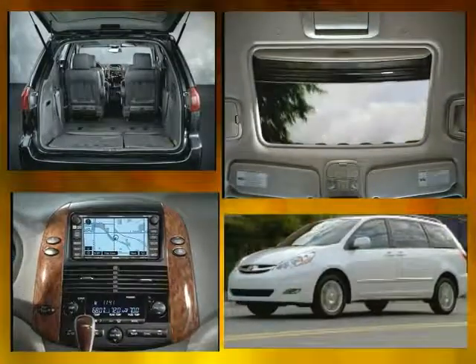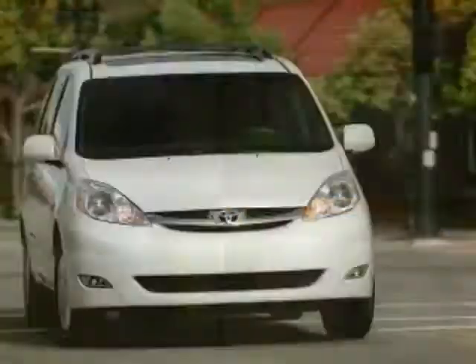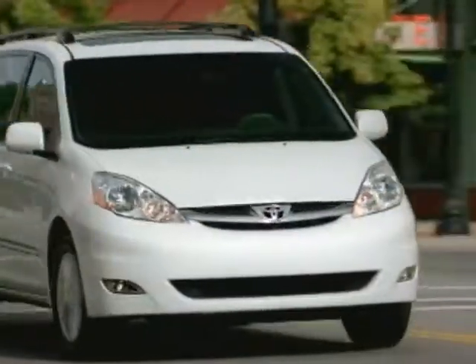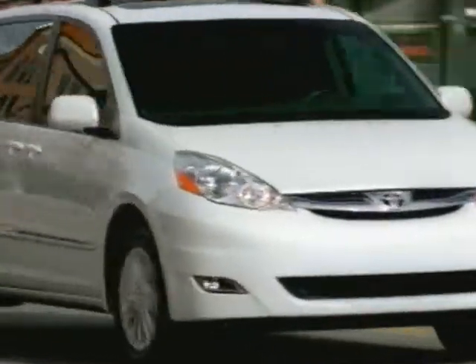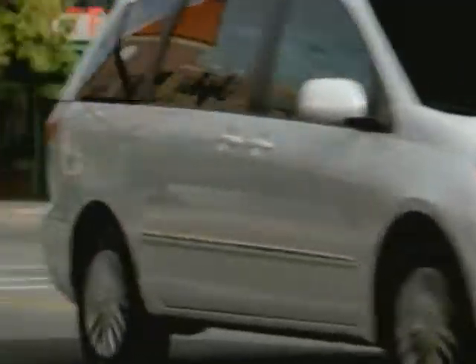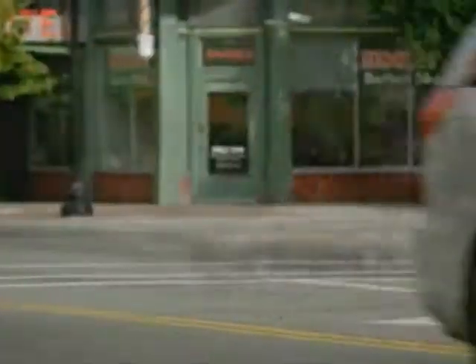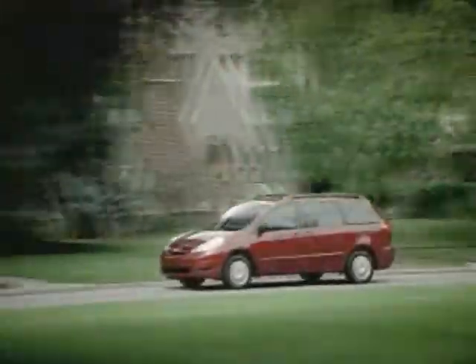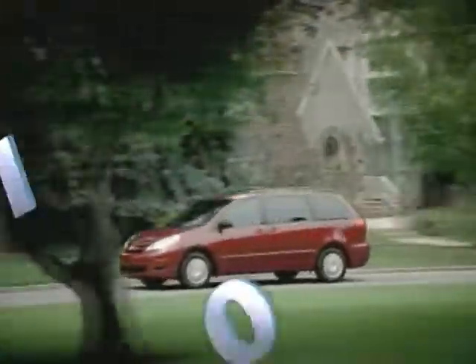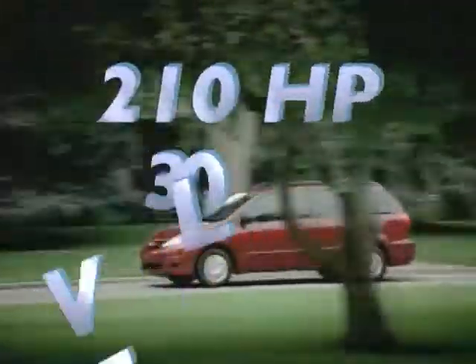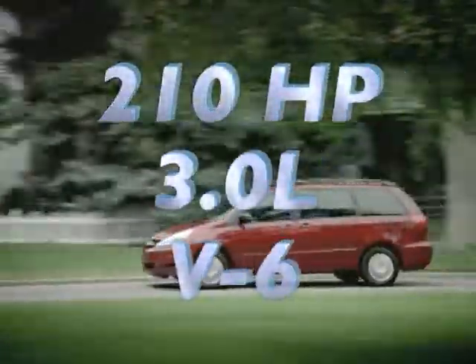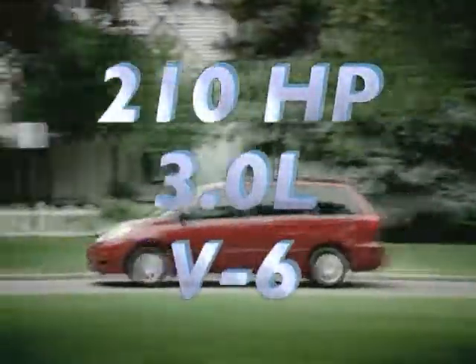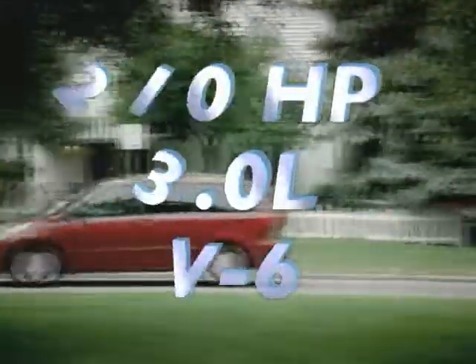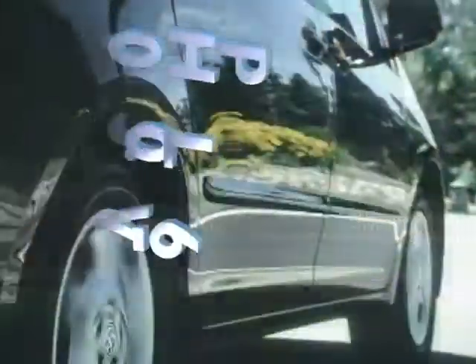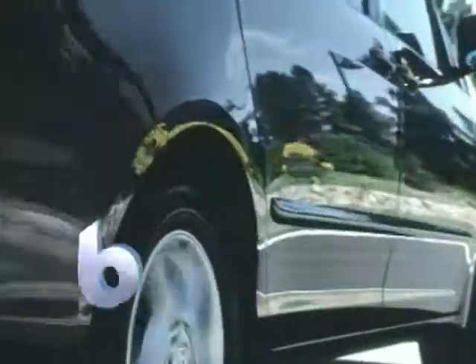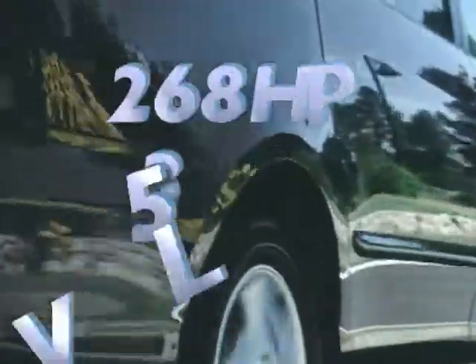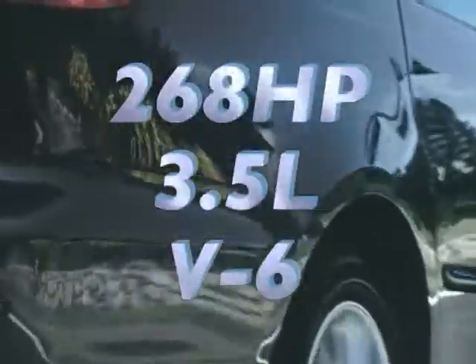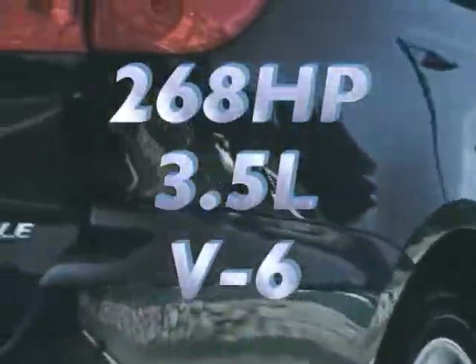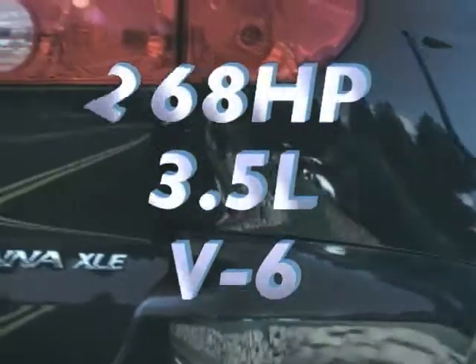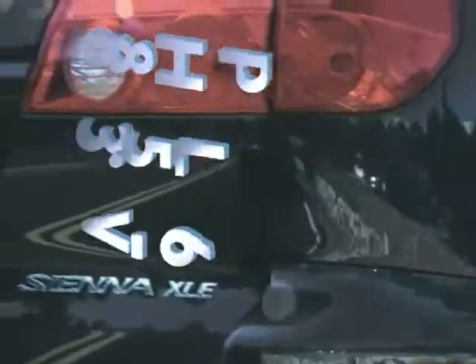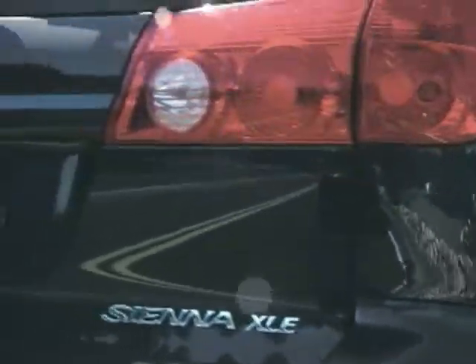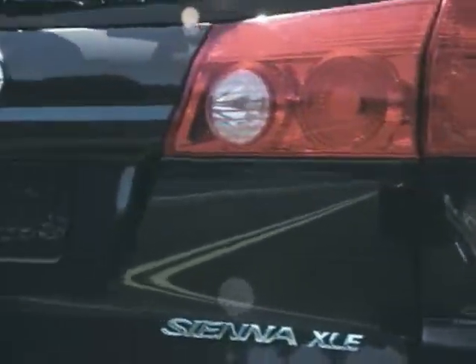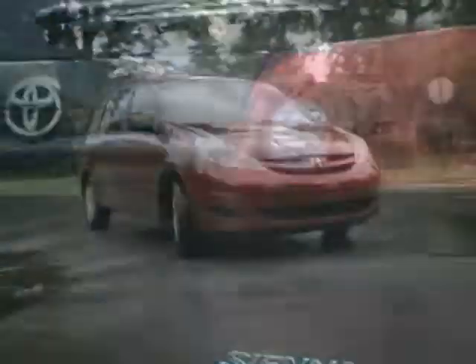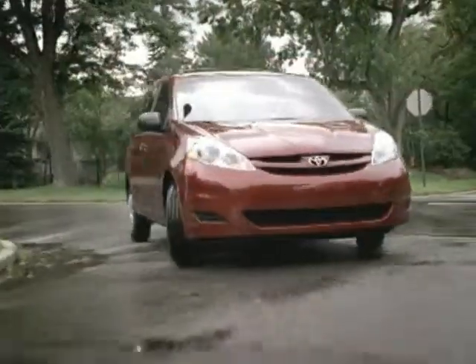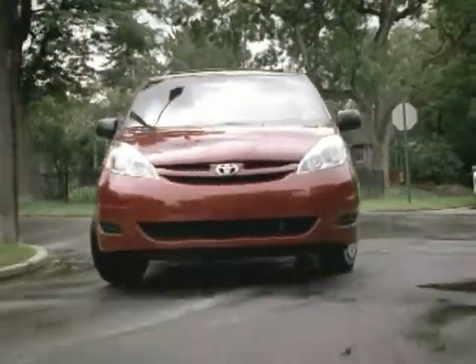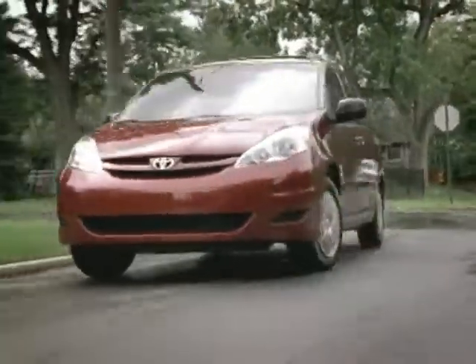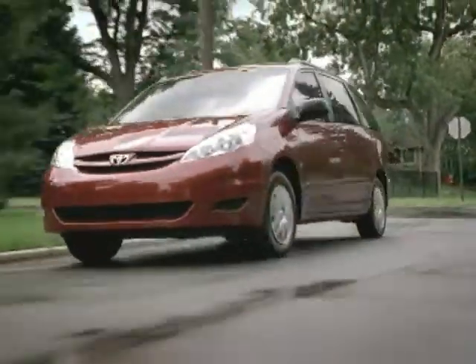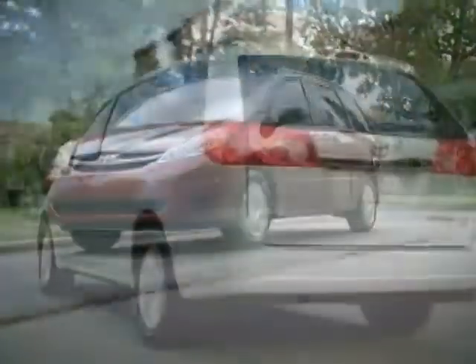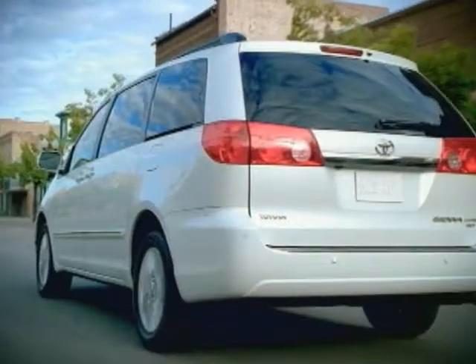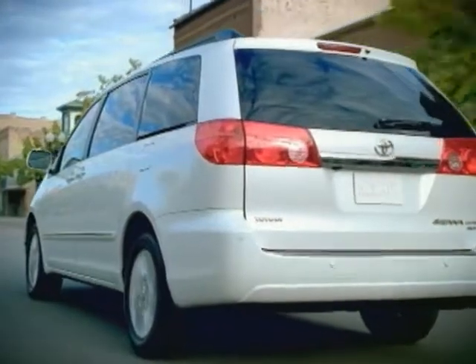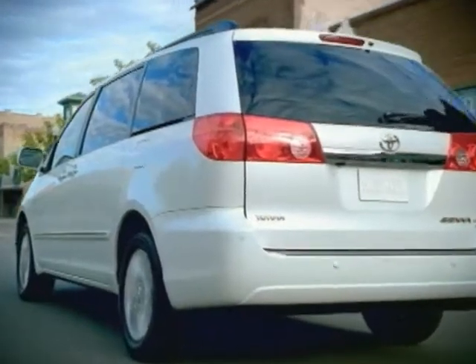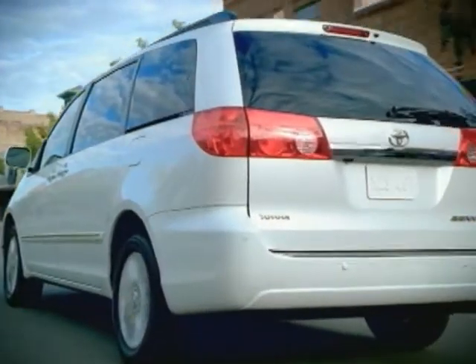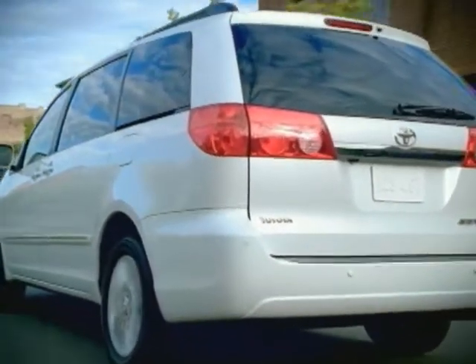The Sienna packs quite a punch too, boasting a 210 horsepower 3.0 liter V6 or 268 horsepower 3.5 liter V6. With all-wheel drive available in three models, the Sienna is more than you'd expect from a minivan.